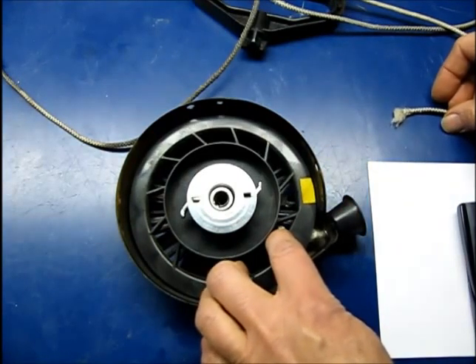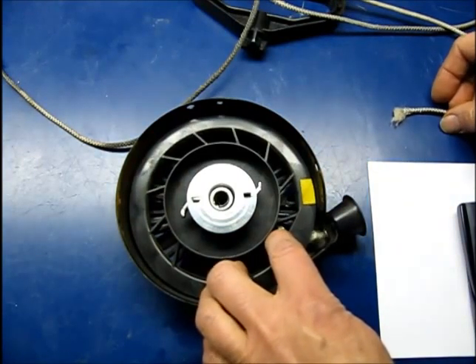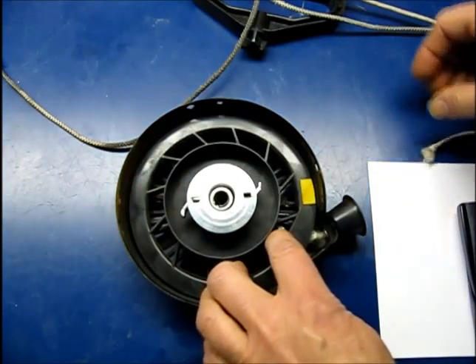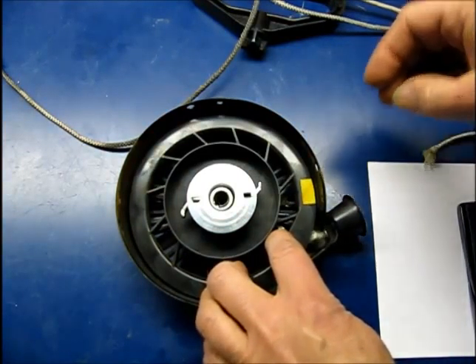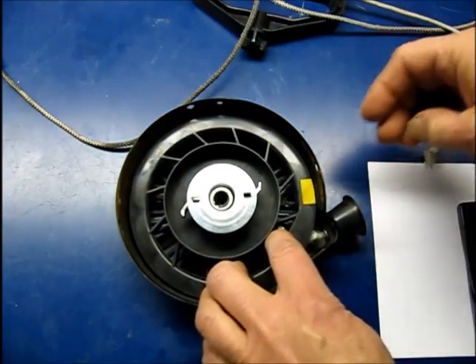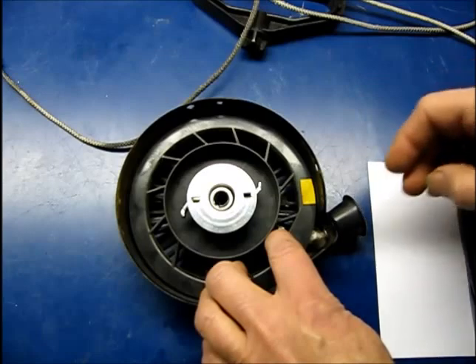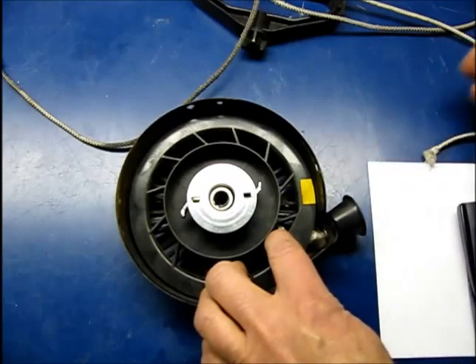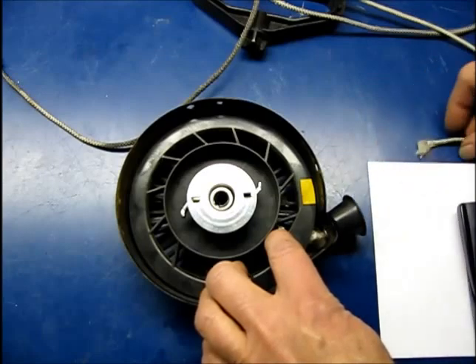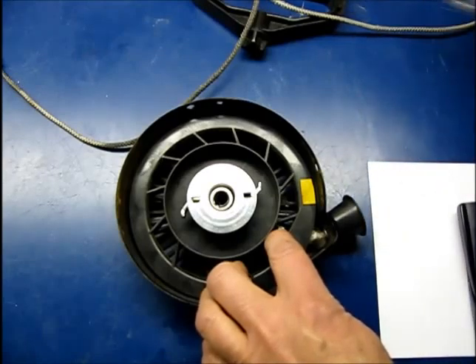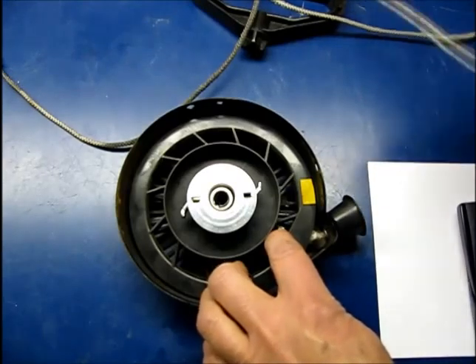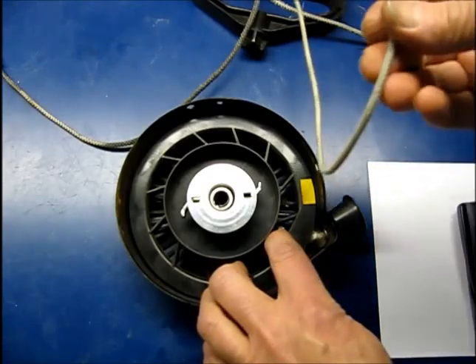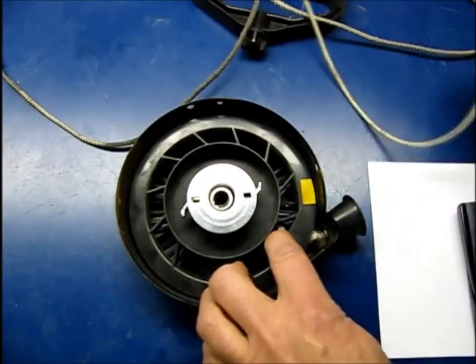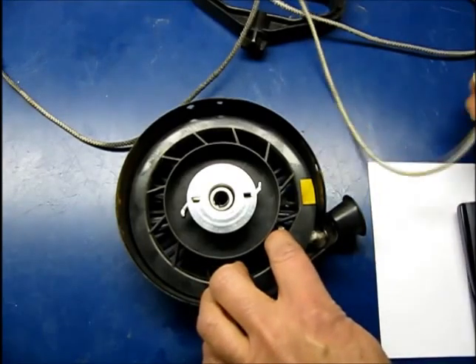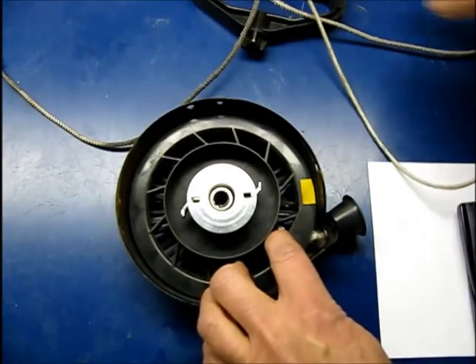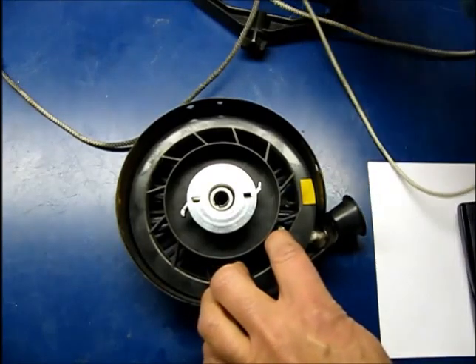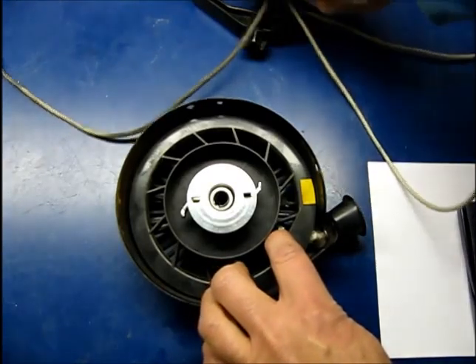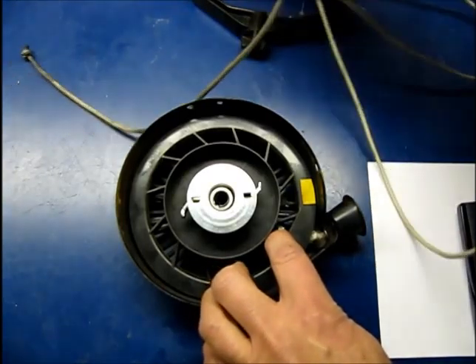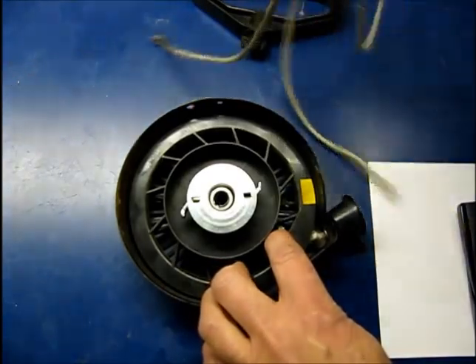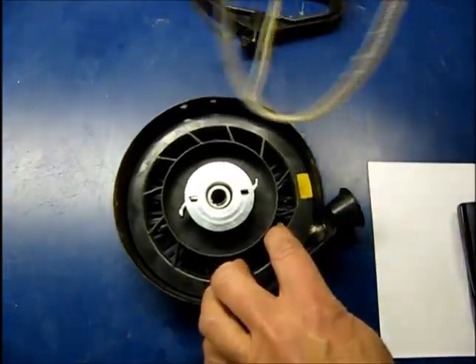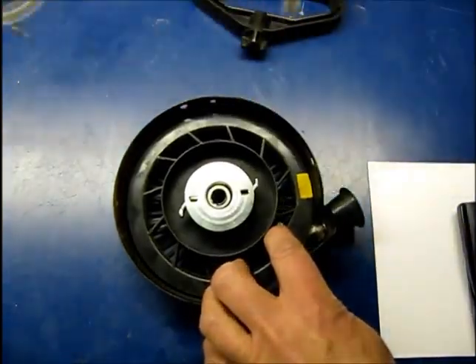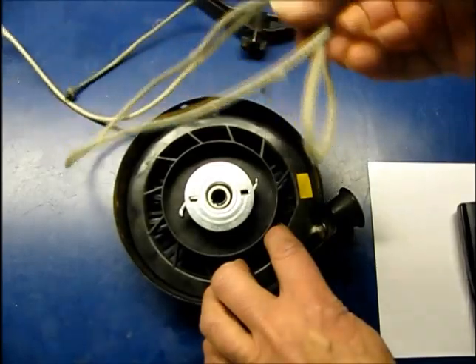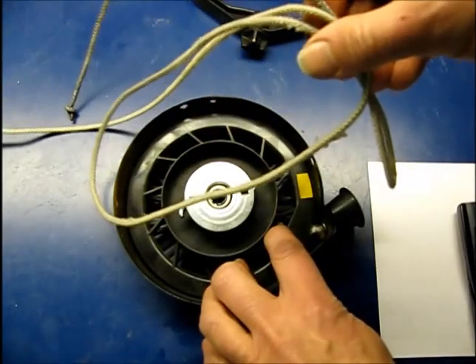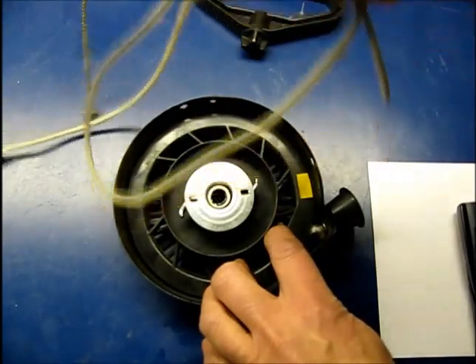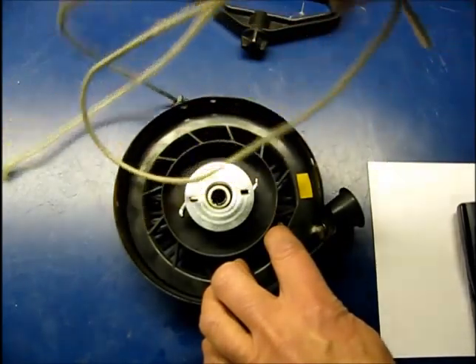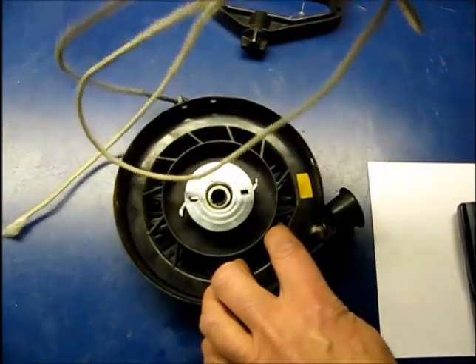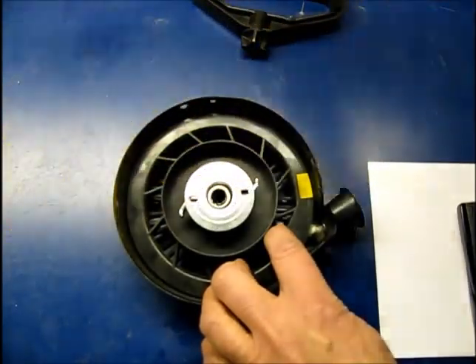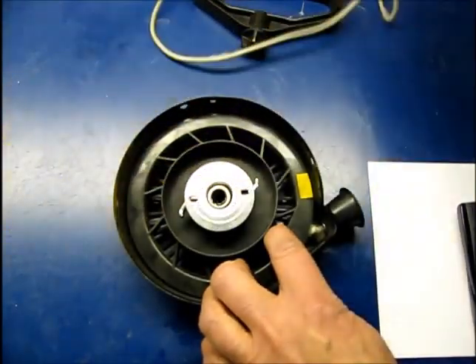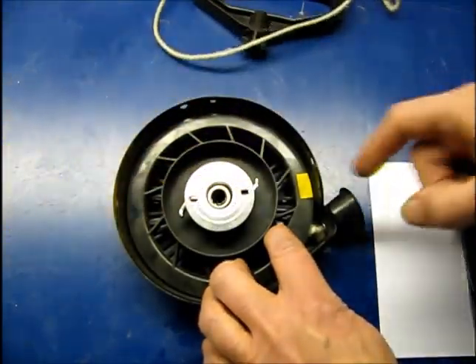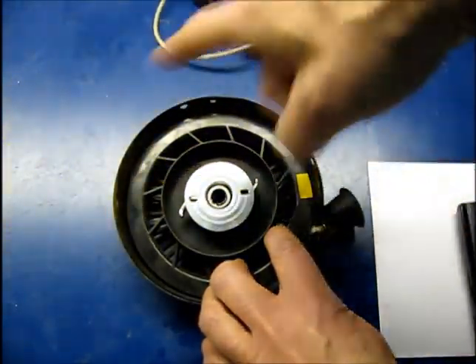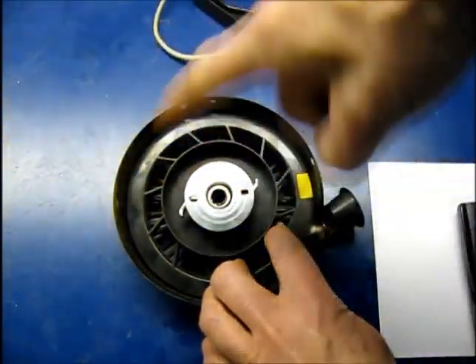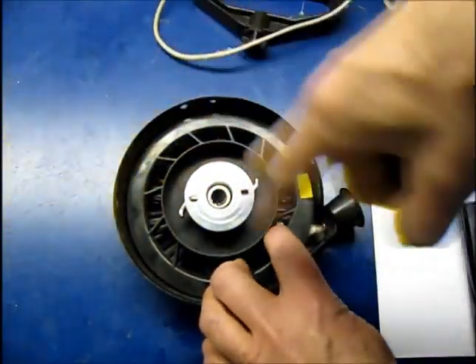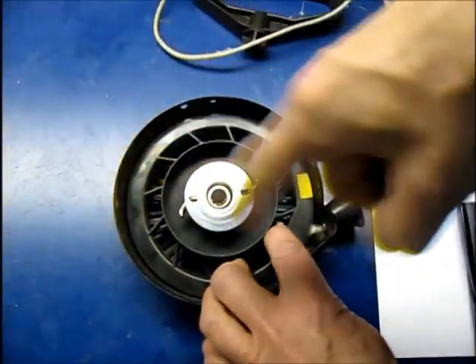Now, one thing I'm going to do here that's a little bit different is I've measured the cord. And the cord is 143 centimeters. I love the metric system — it's simpler. So I've measured this at 143. I'm going to figure out how many winds I have to make on this to wind it up.